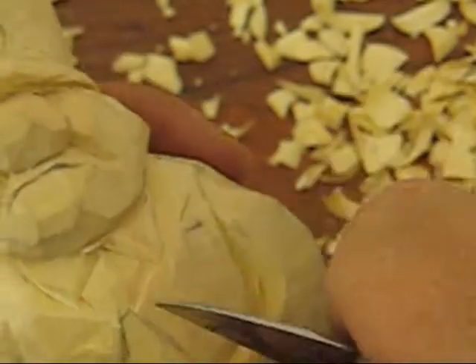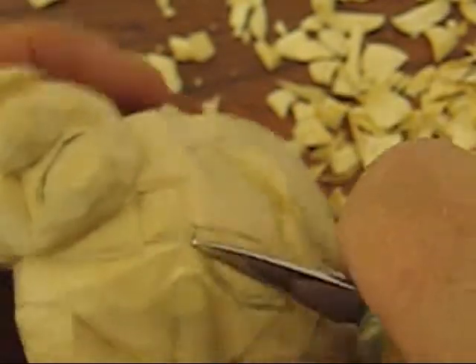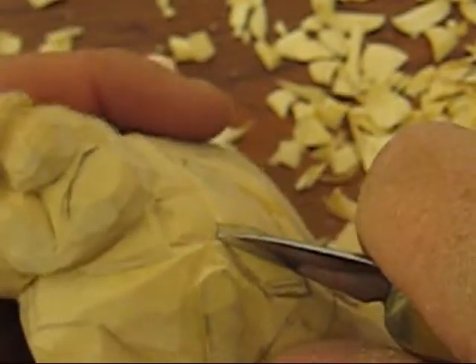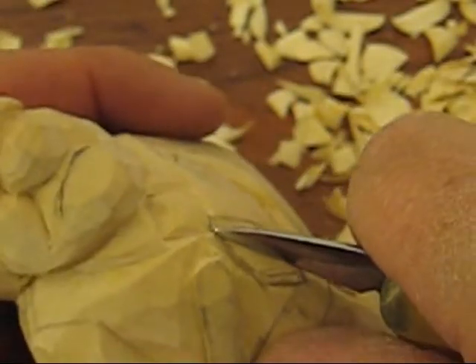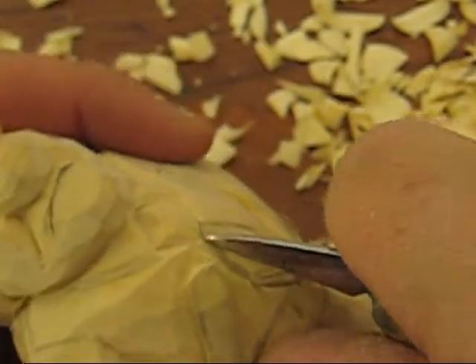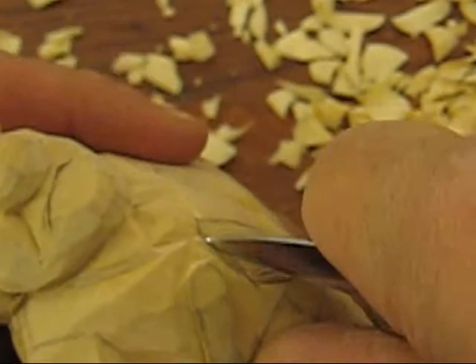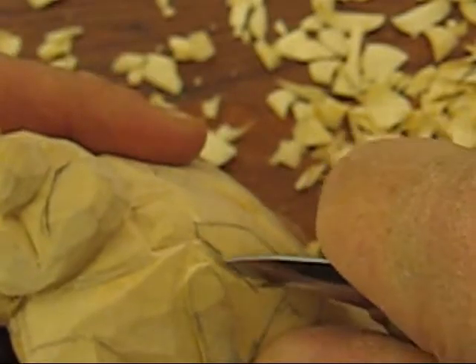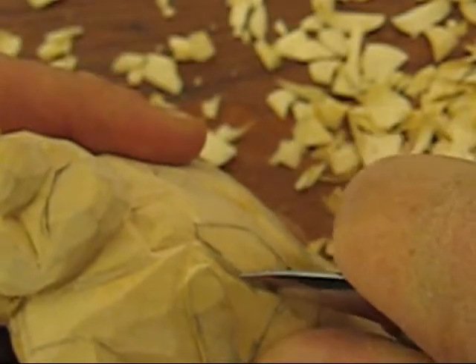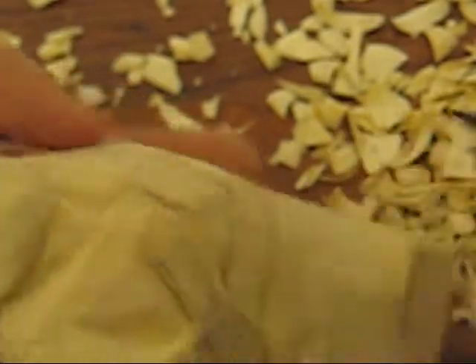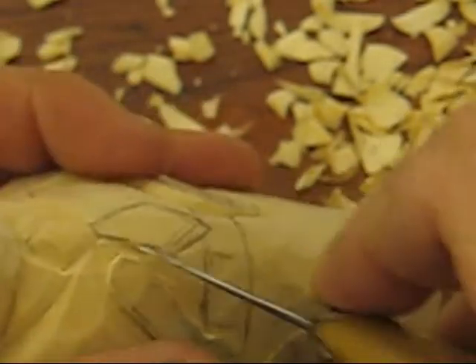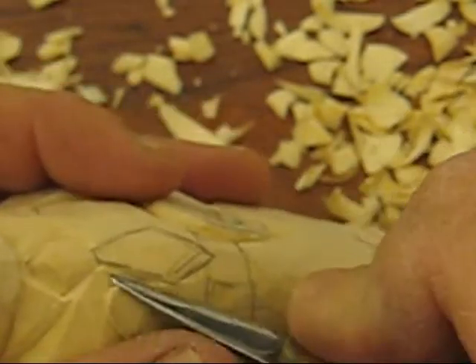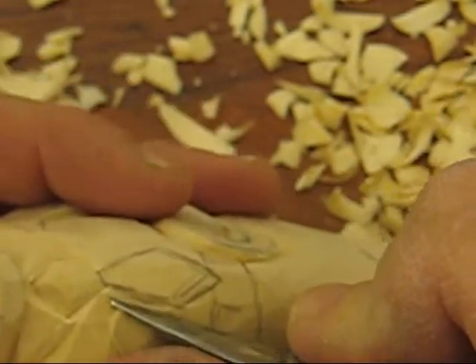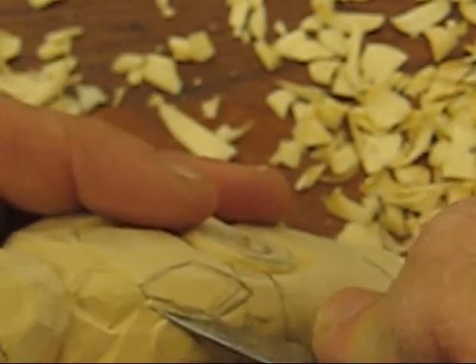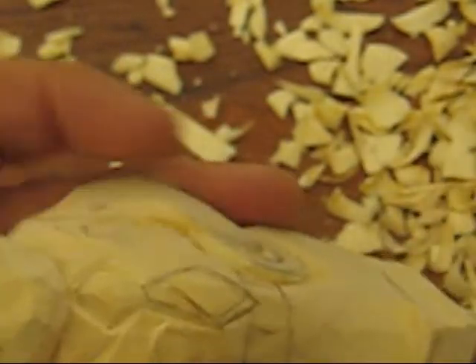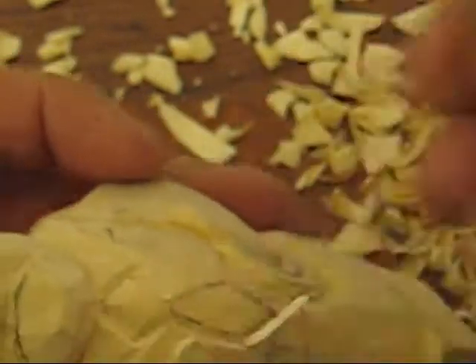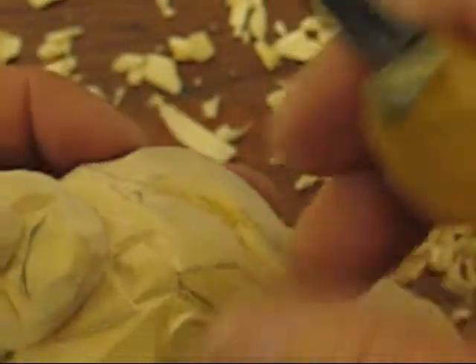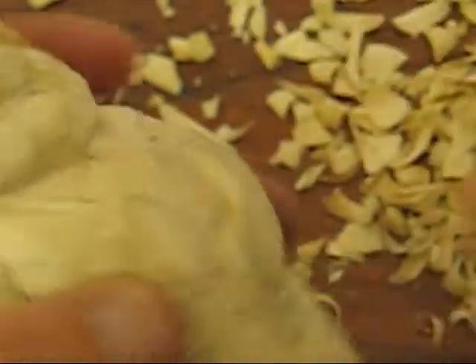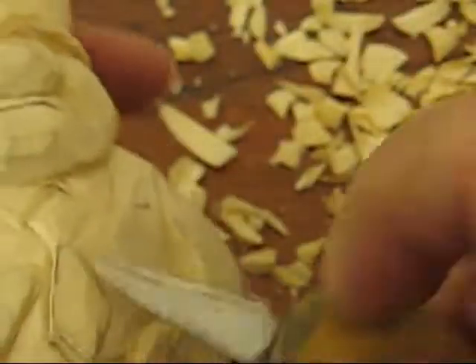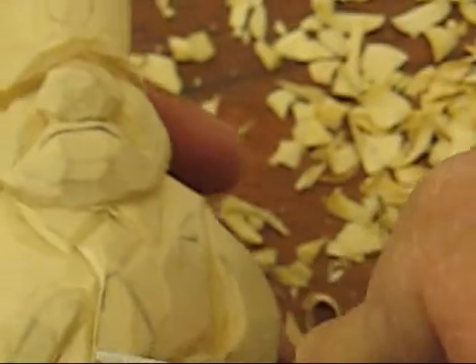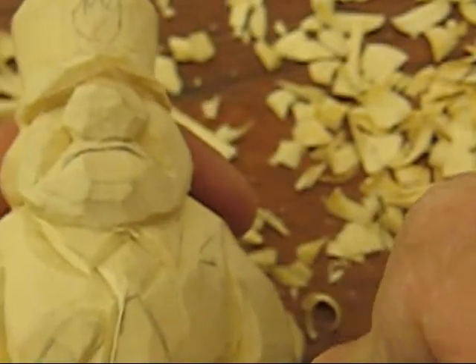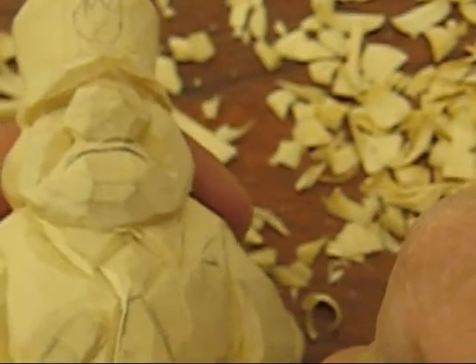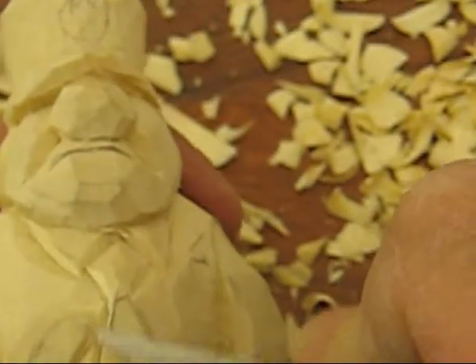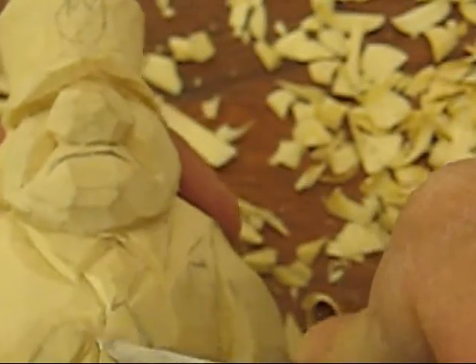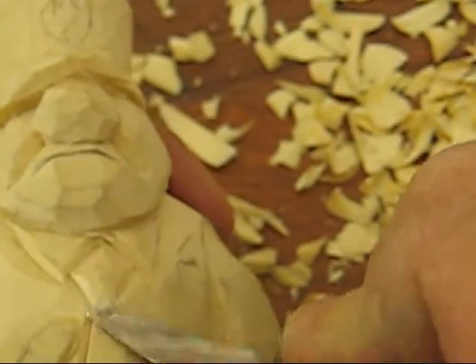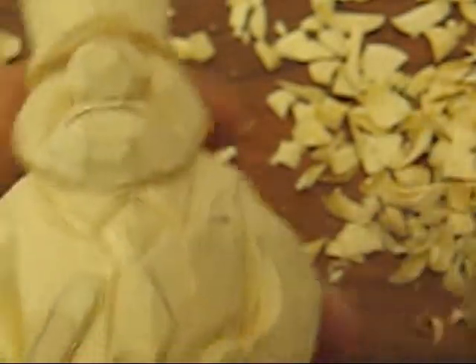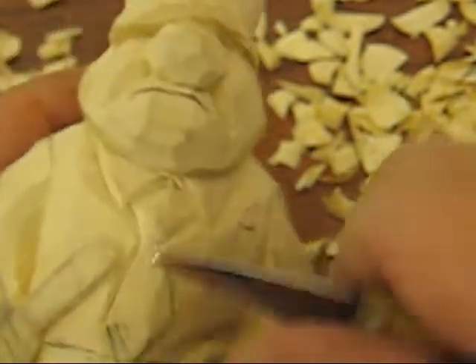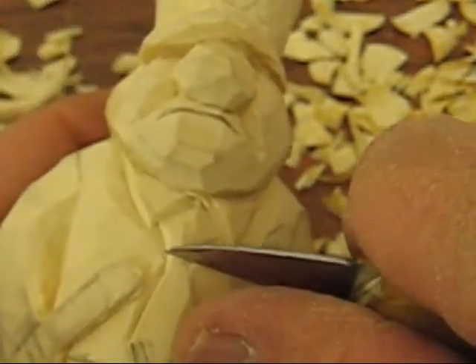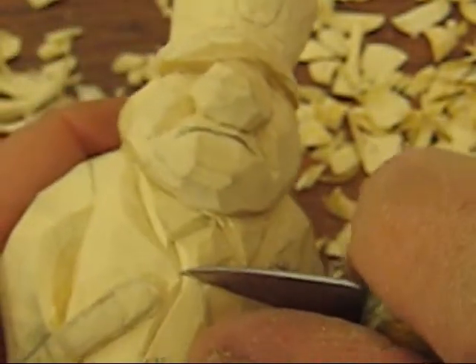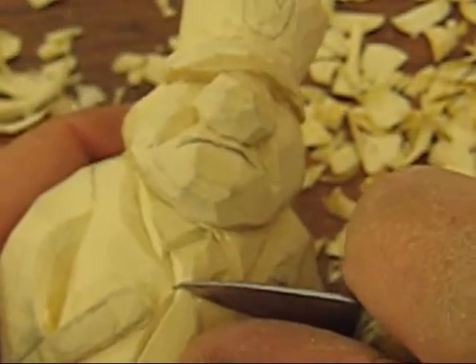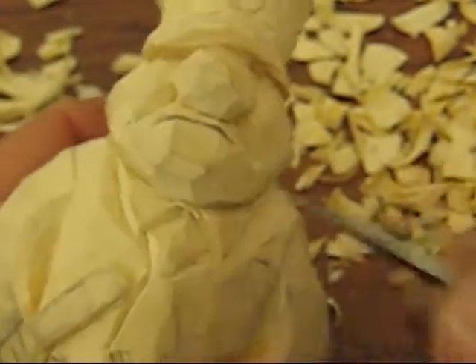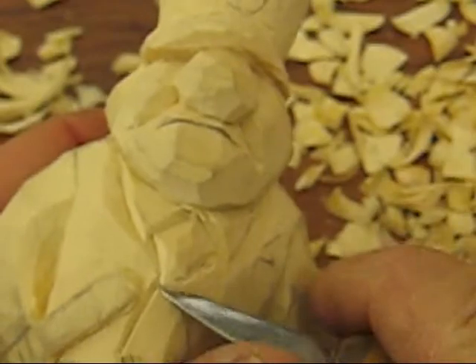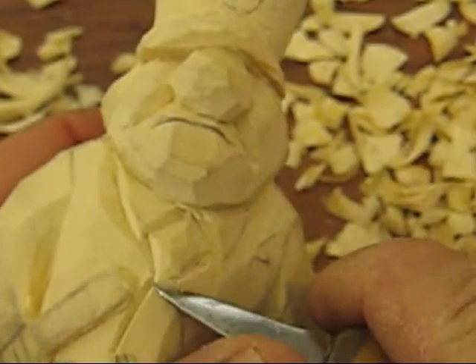We're gonna keep going with this tie — we're just gonna kind of outline it a little bit. We'll paint it all up and you'll see it when it's all done. I'm gonna put a little notch at the top of his tie there.